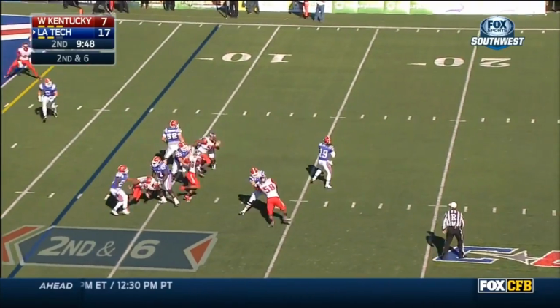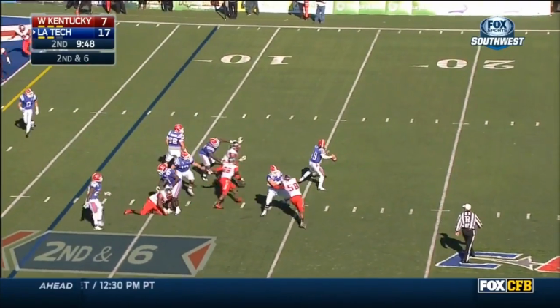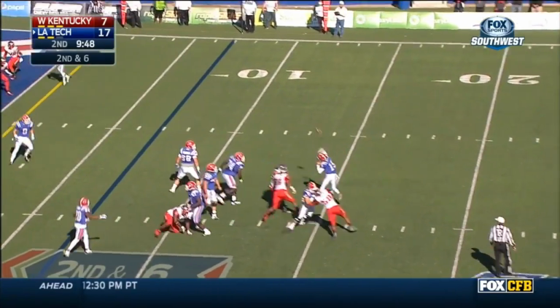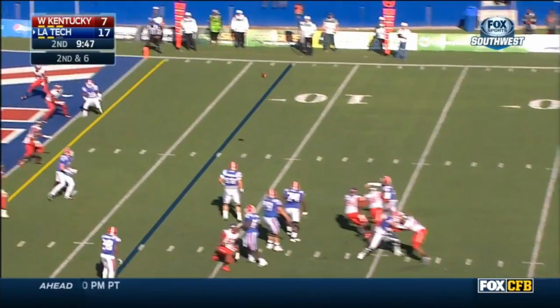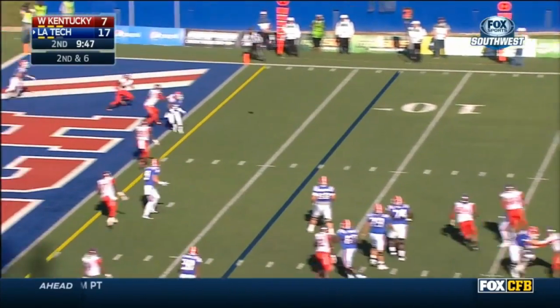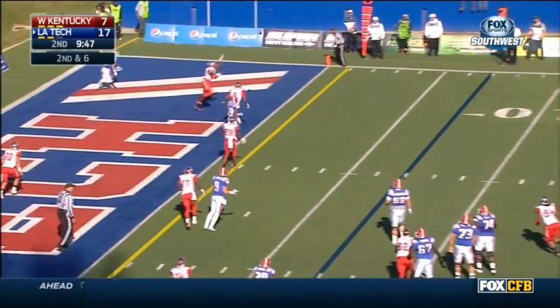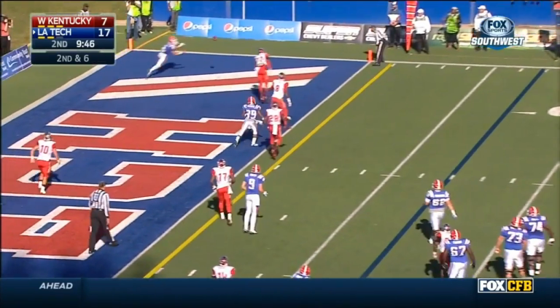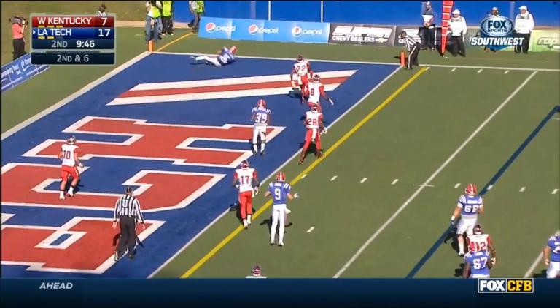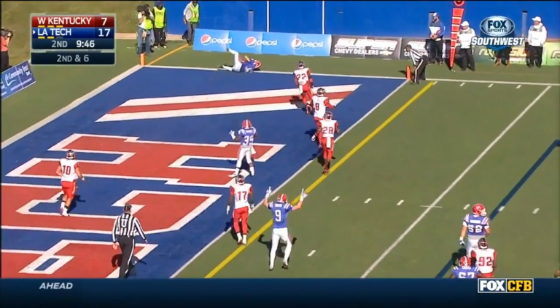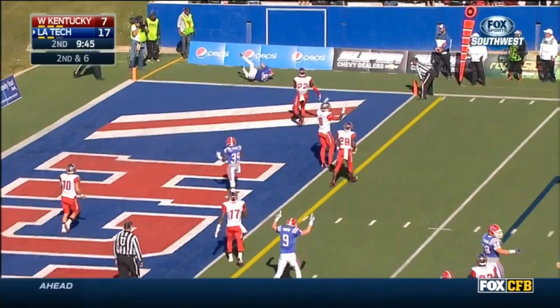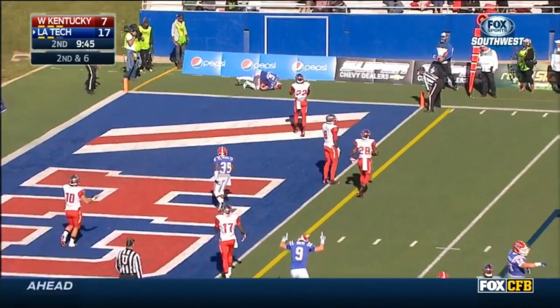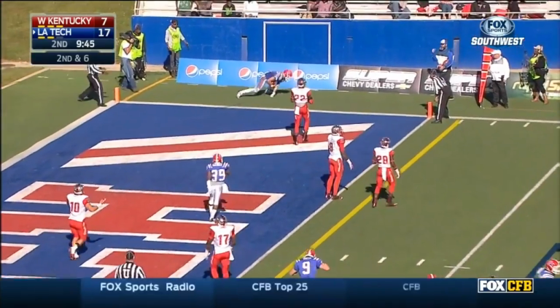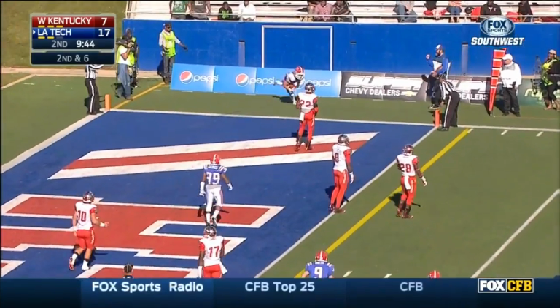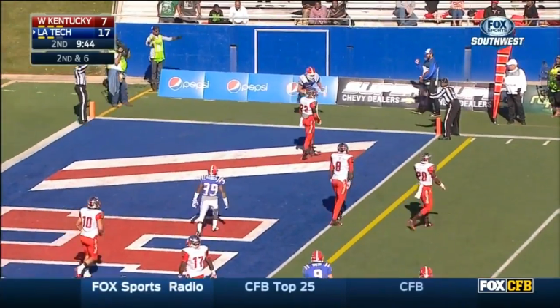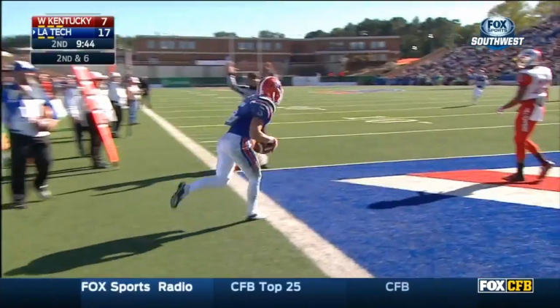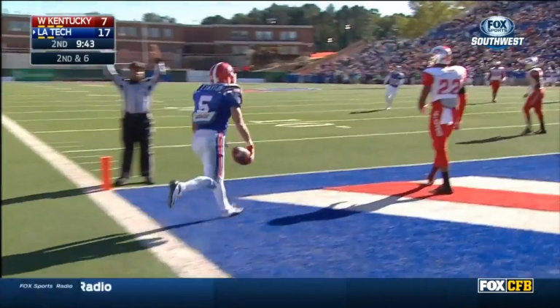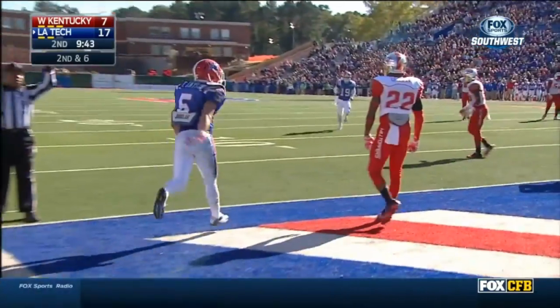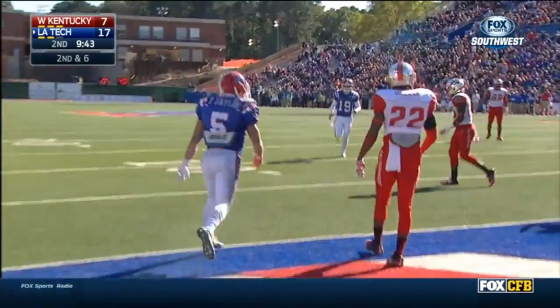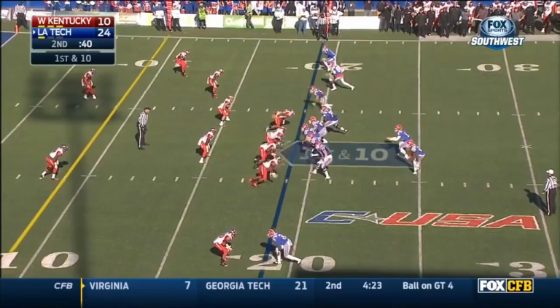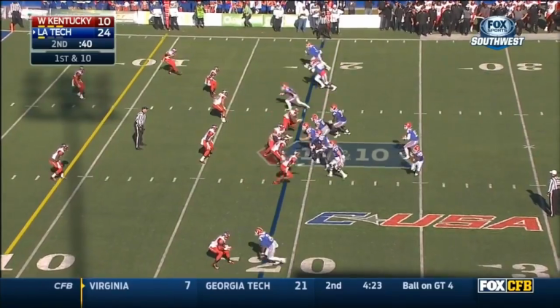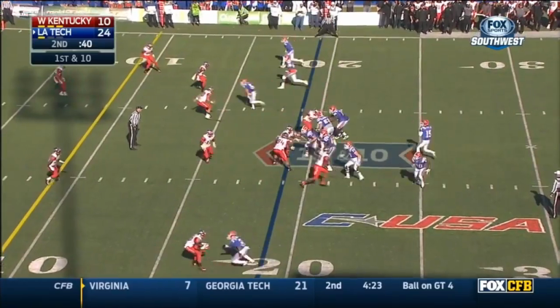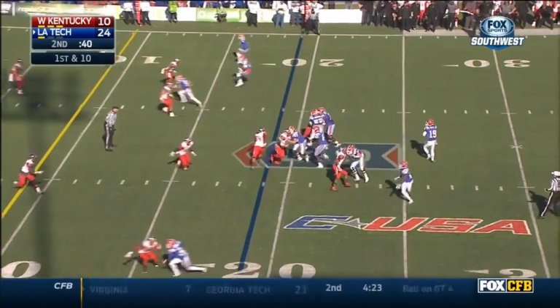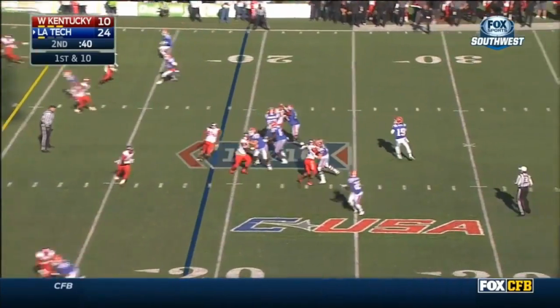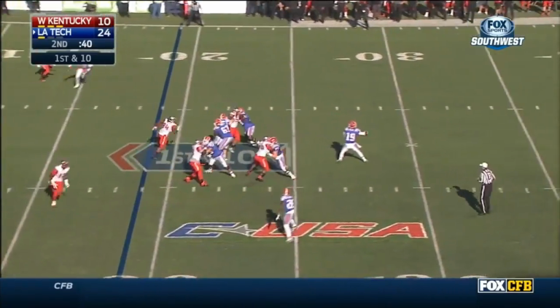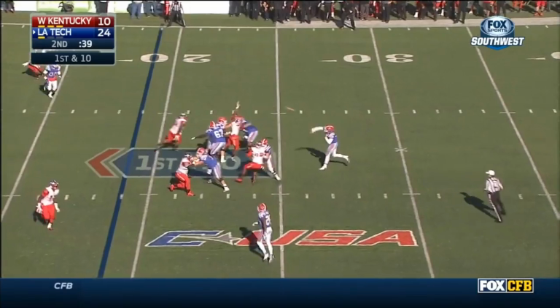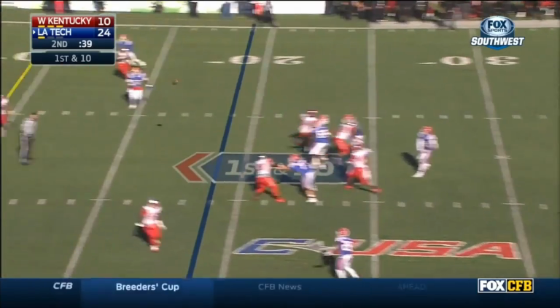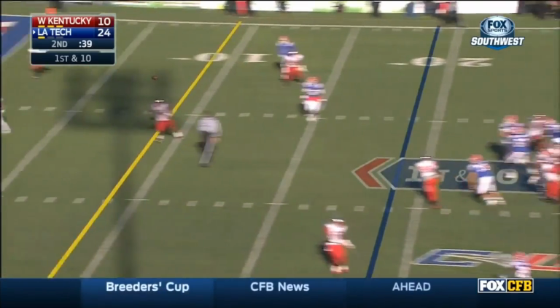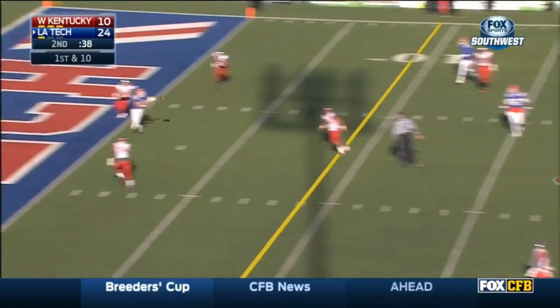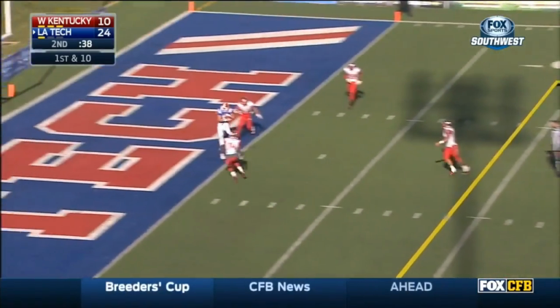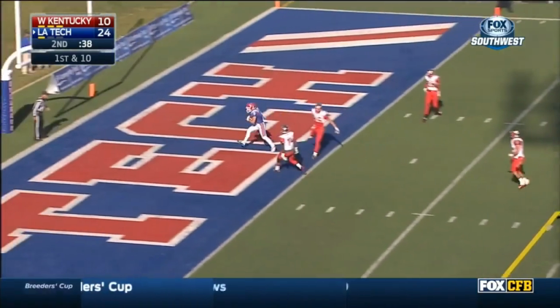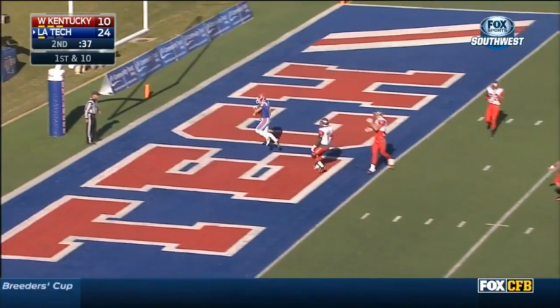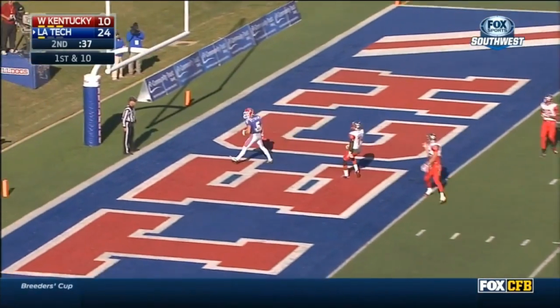Tons of time for Sokol. Look into the corner, the end zone. Touchdown, Trent Taylor. He's got 31 yards through the air as well. And this is a touchdown.